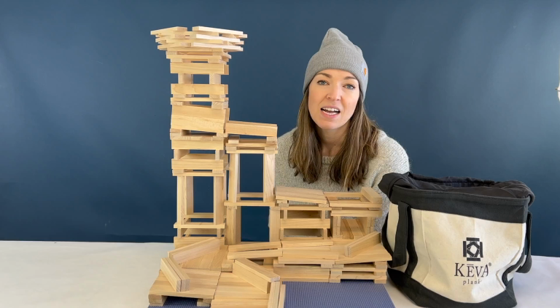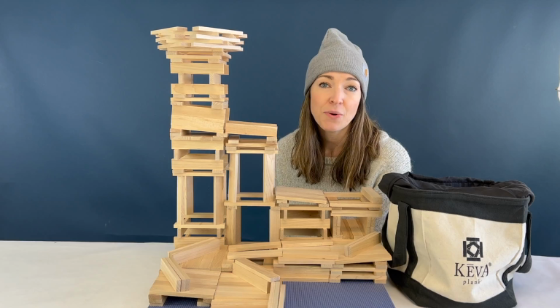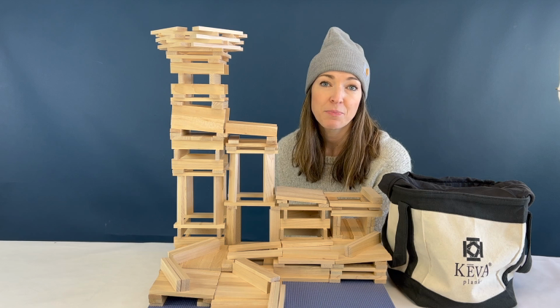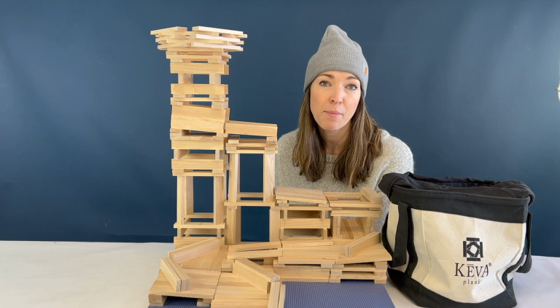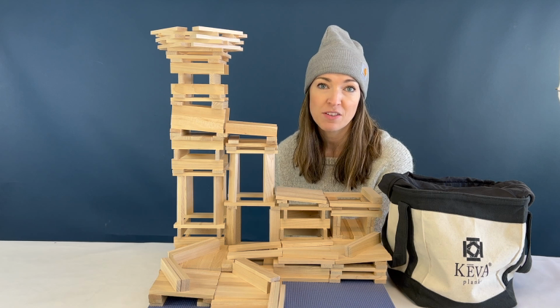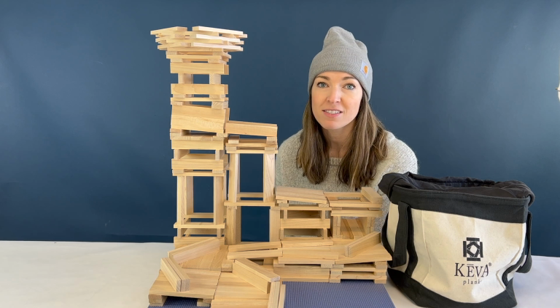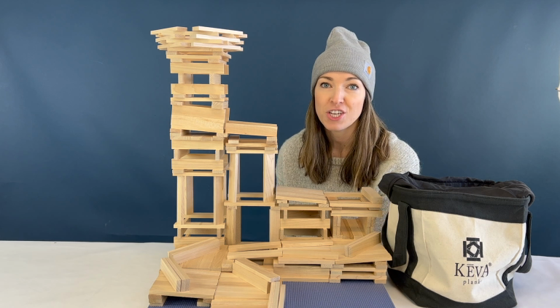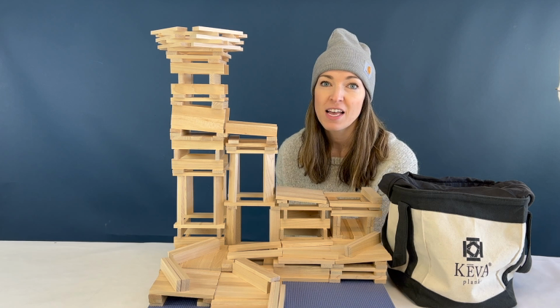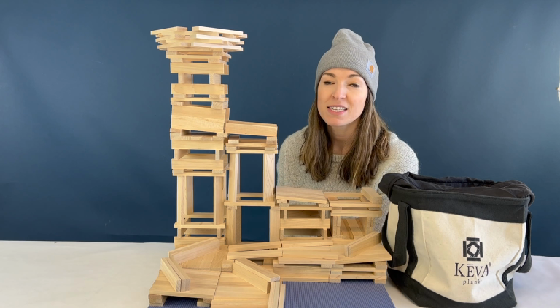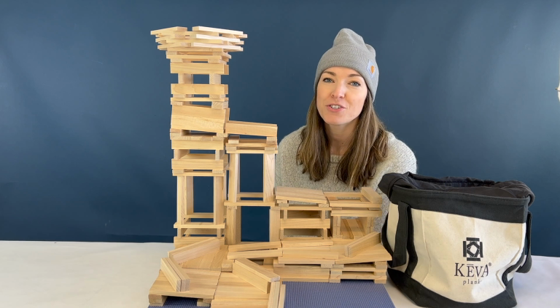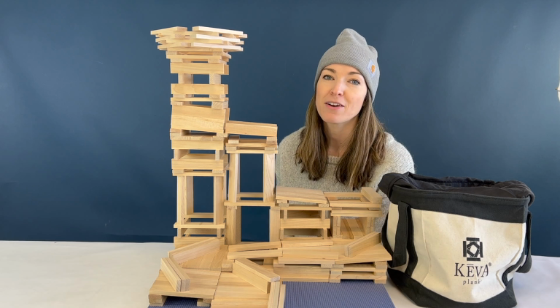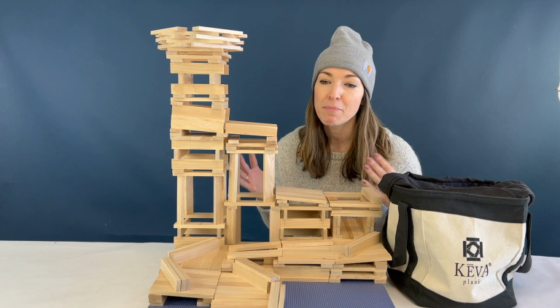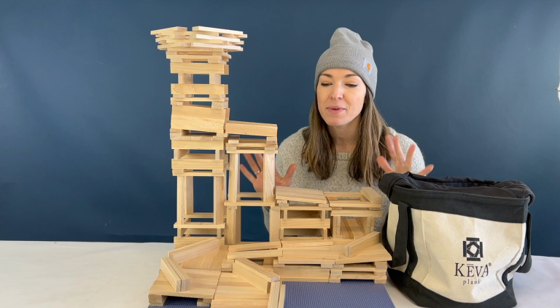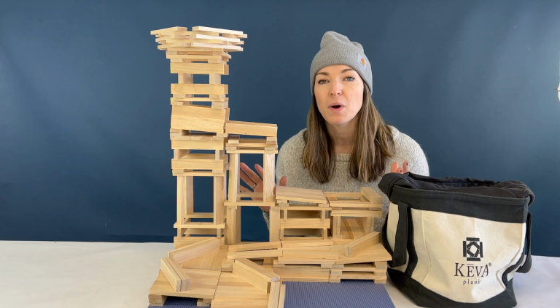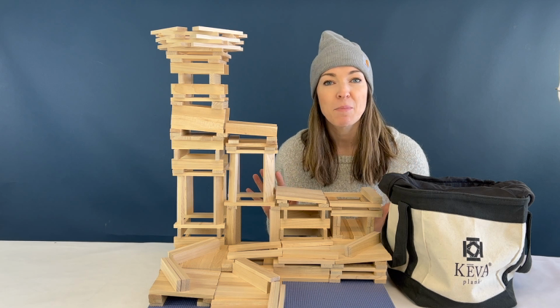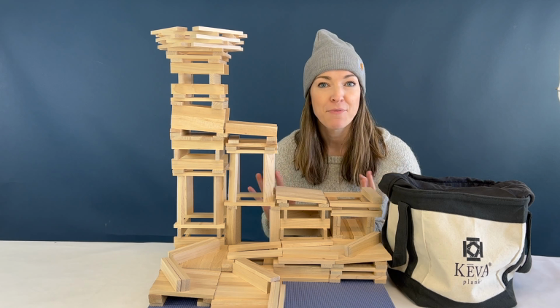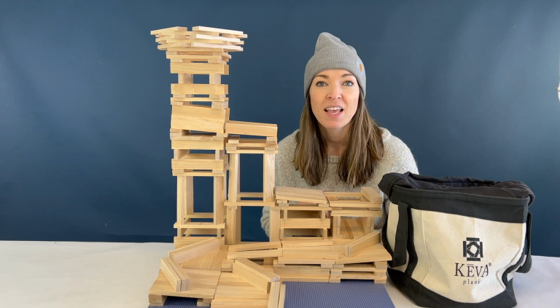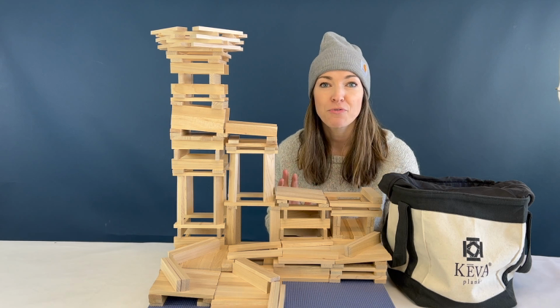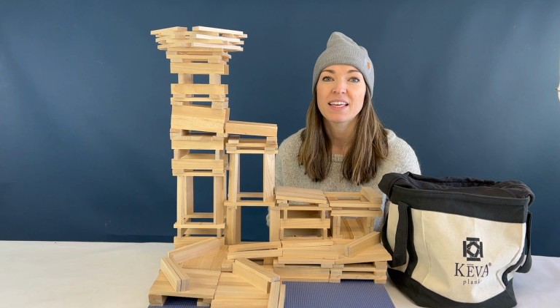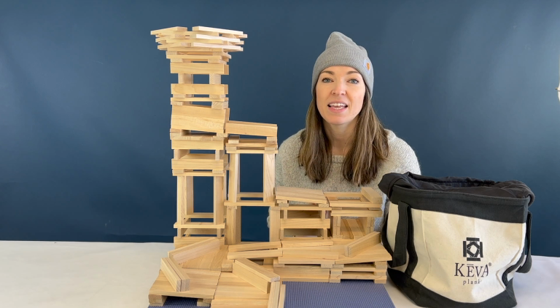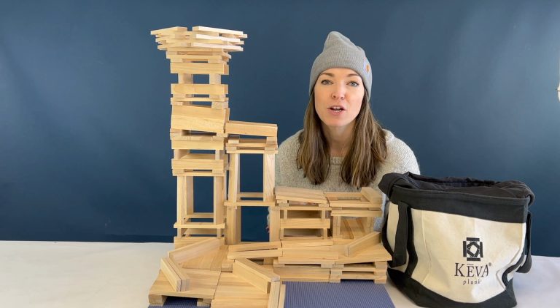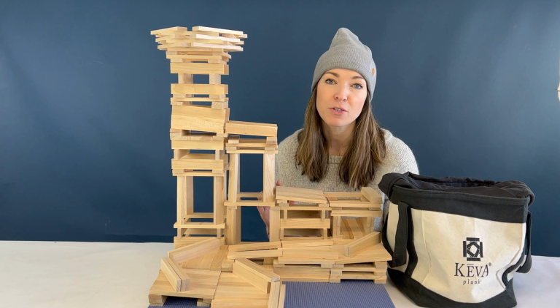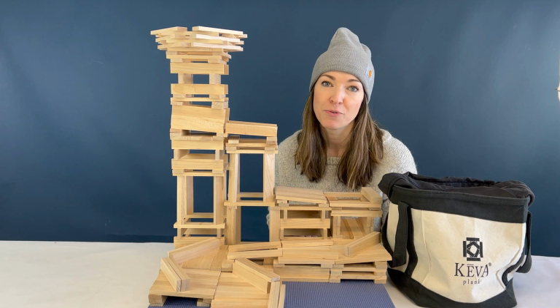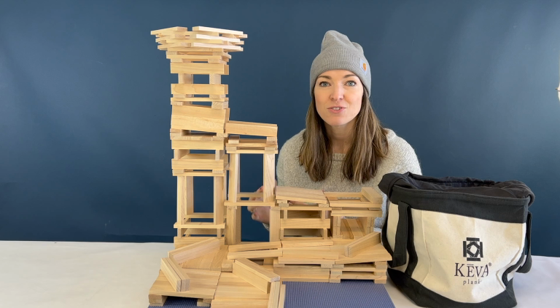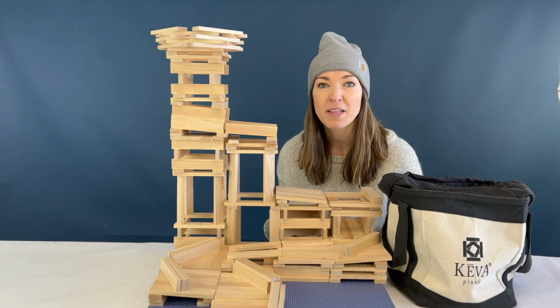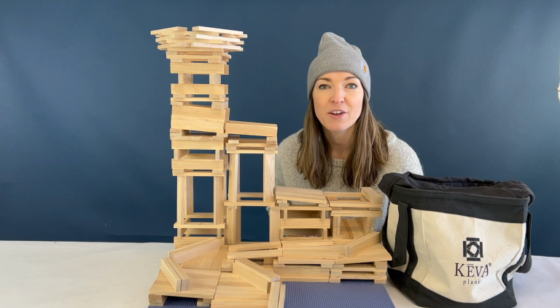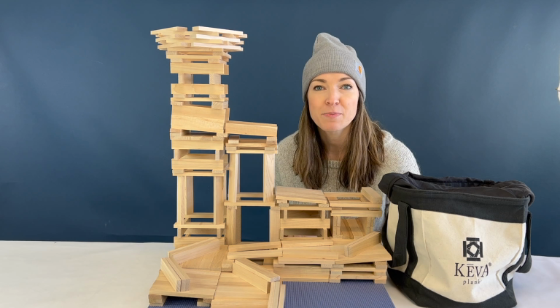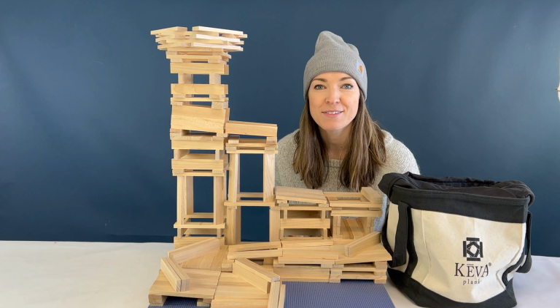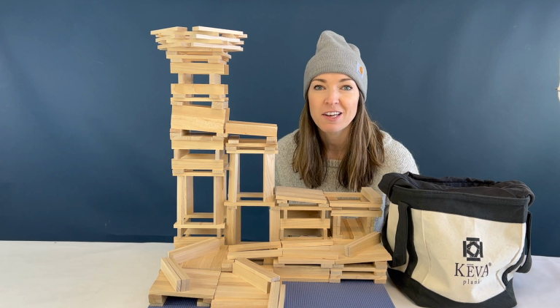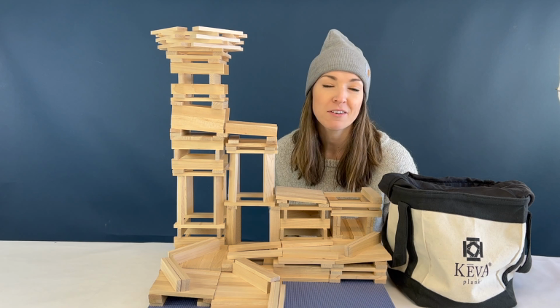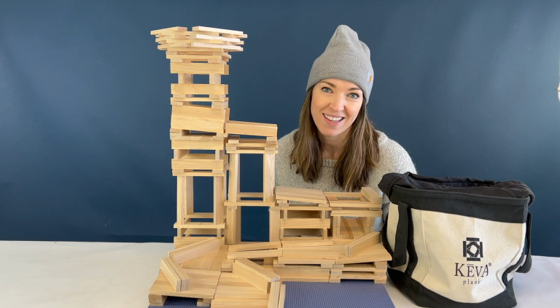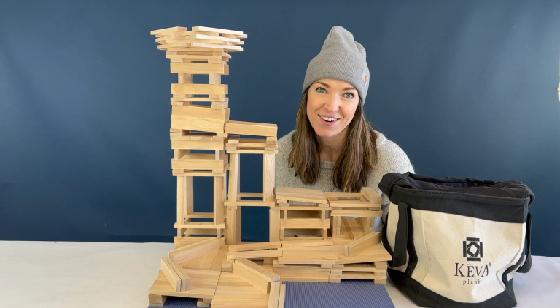I've shown you how to build some elements of ball runs on this channel, but today I'm going to show you how to combine them into one big ball run, and hopefully it can inspire you to build your own. You'll need your planks in an open space, so go ahead and grab those and let's get started.